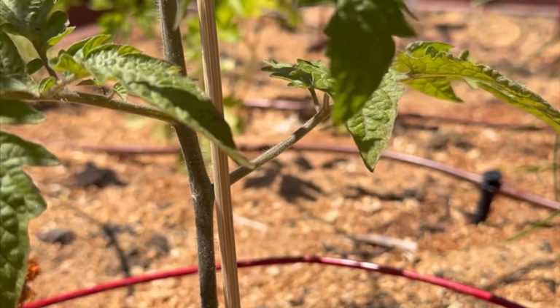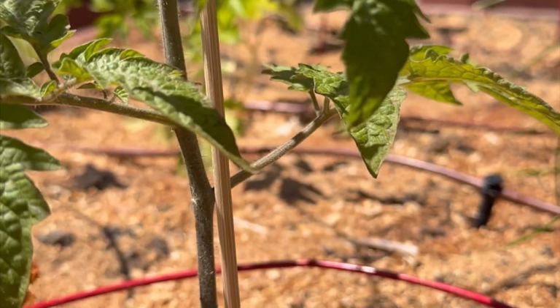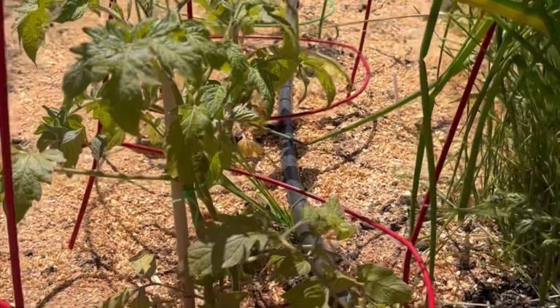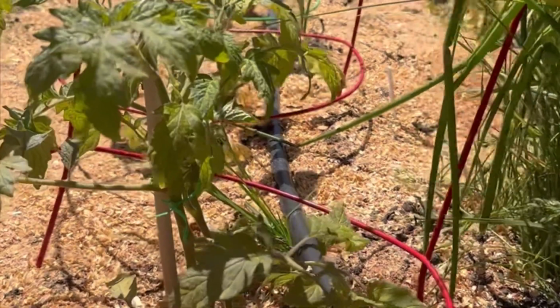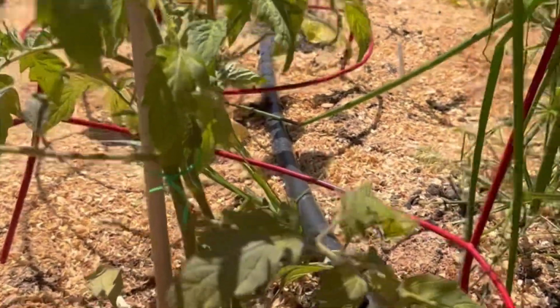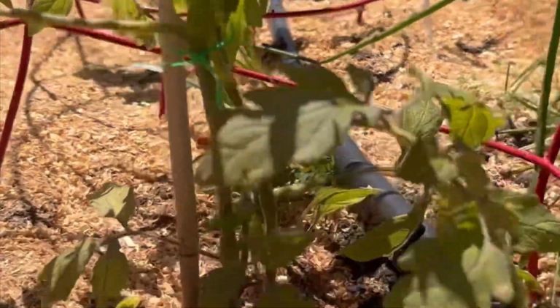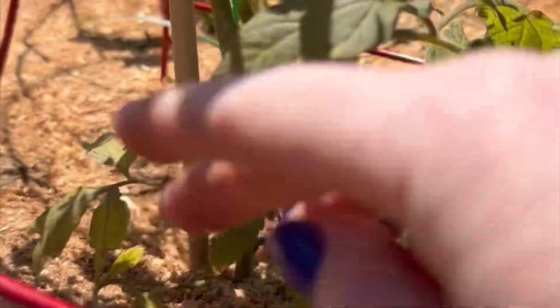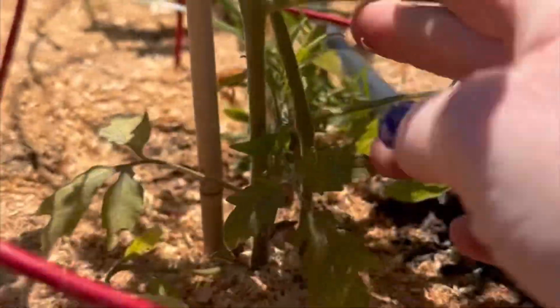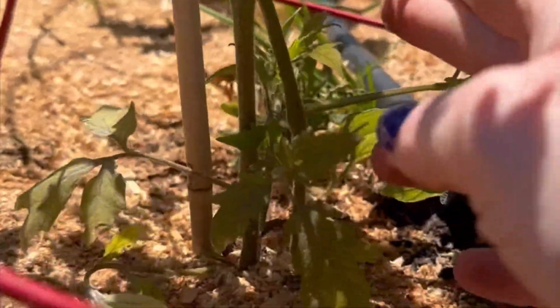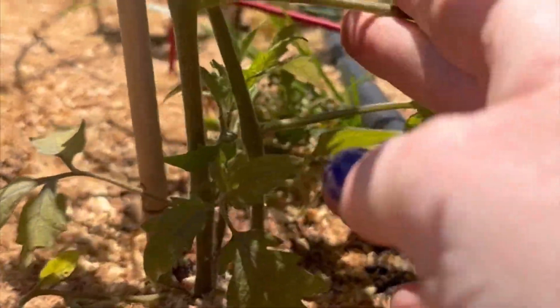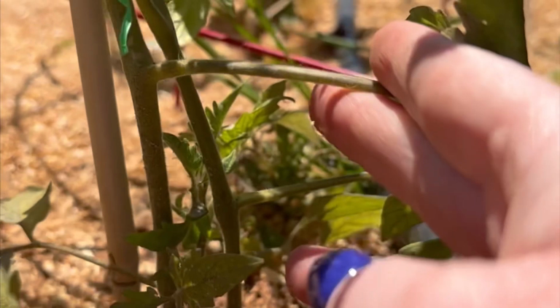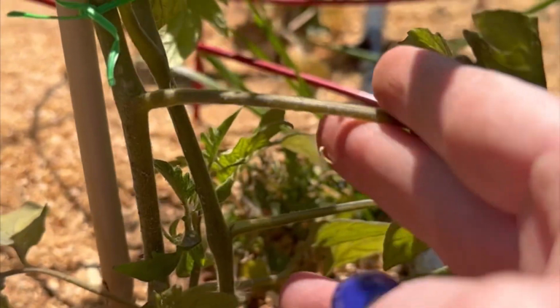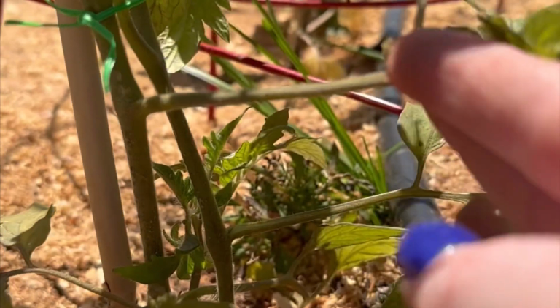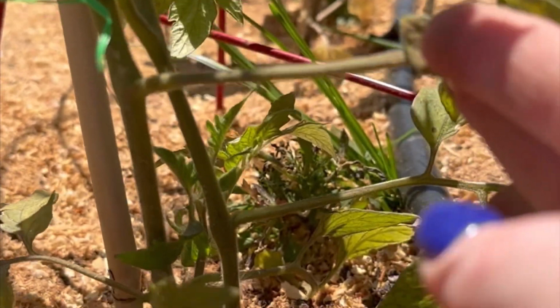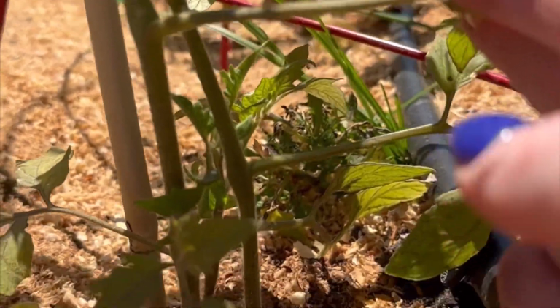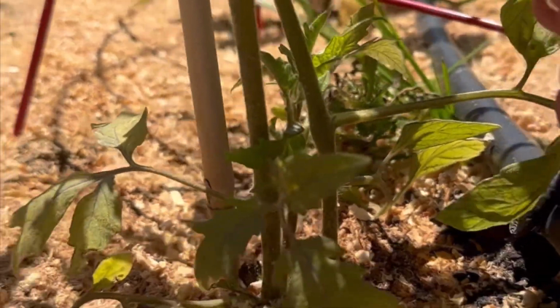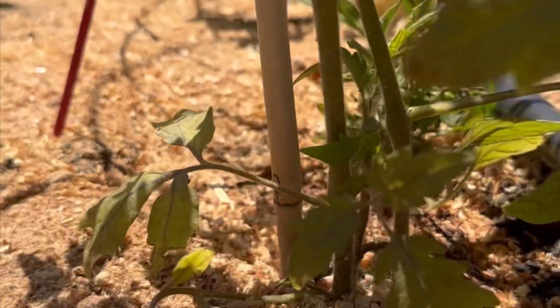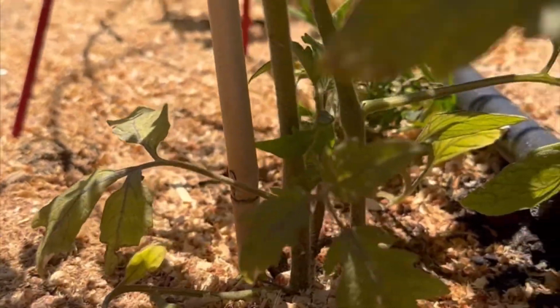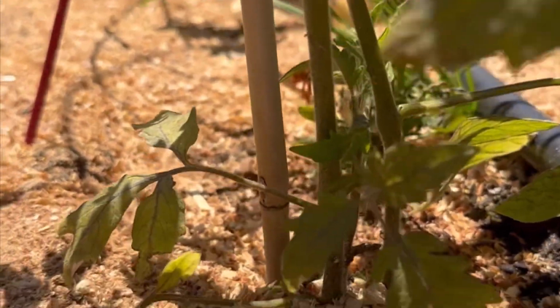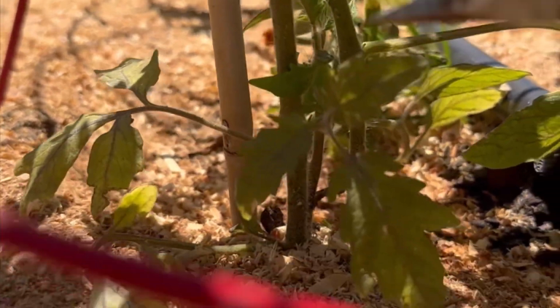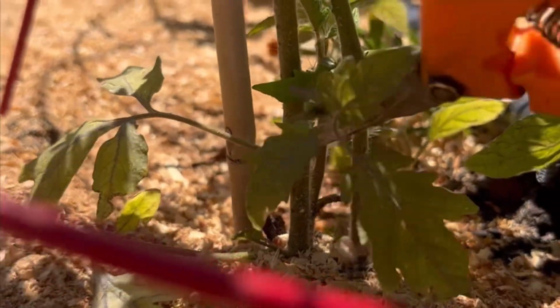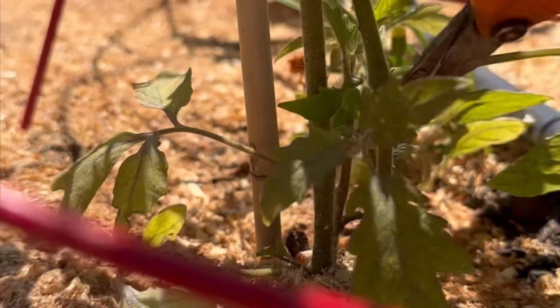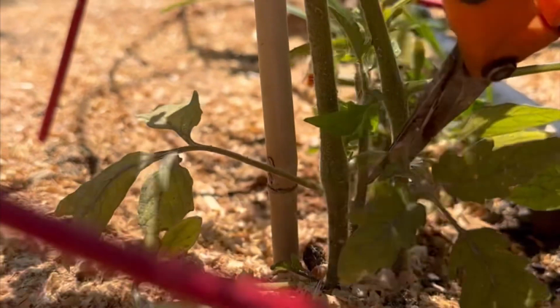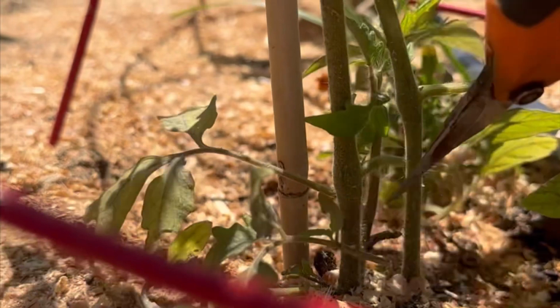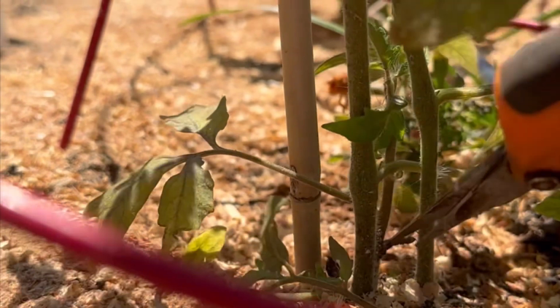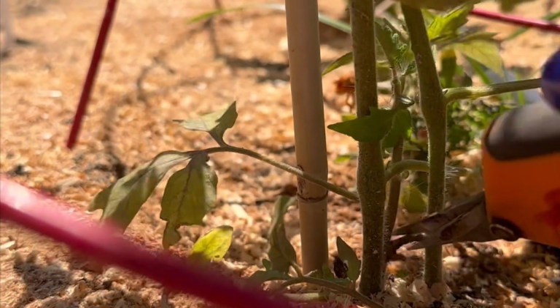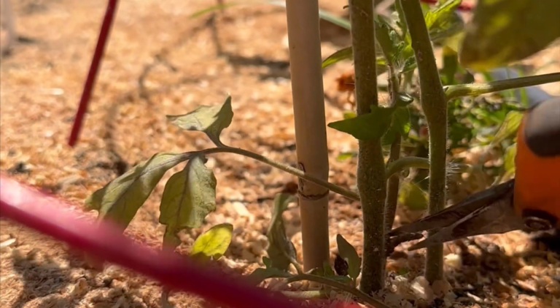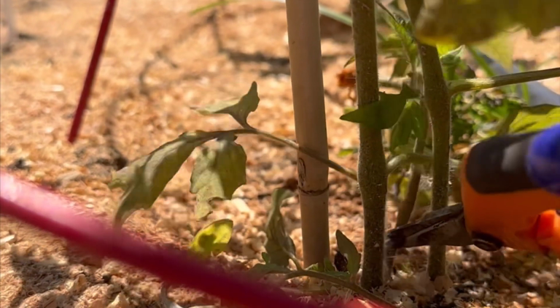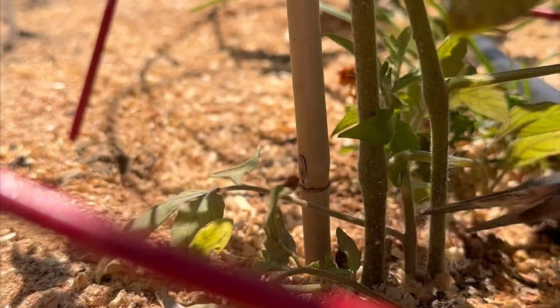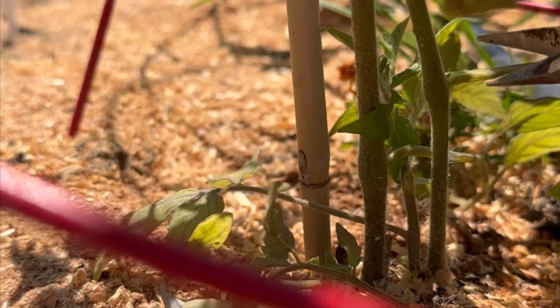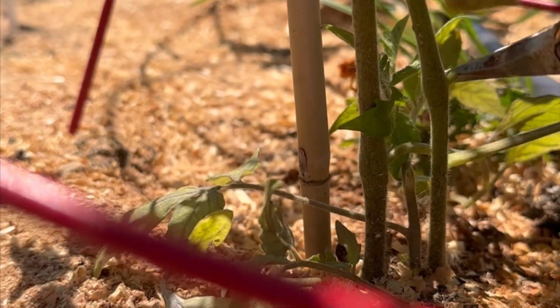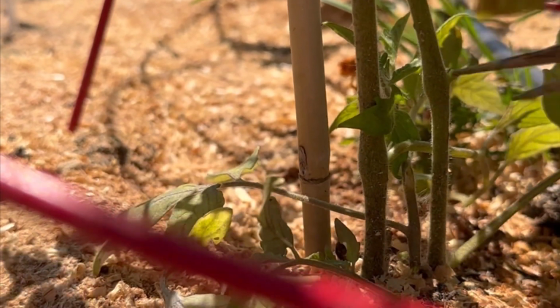Pruning early will channel the energy upwards into the main part of the plant where the flower buds are going to grow. This is very ideal — not only to prevent disease, but channeling the energy for what you really want: to harvest some delicious, wonderful tomatoes.